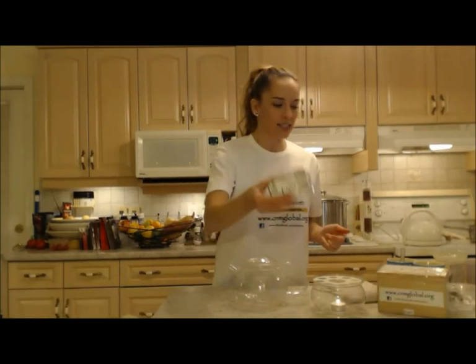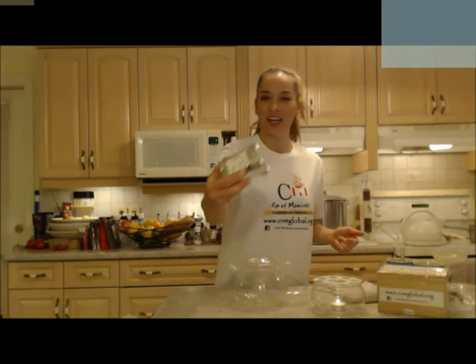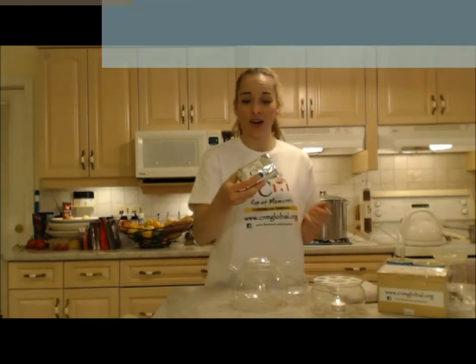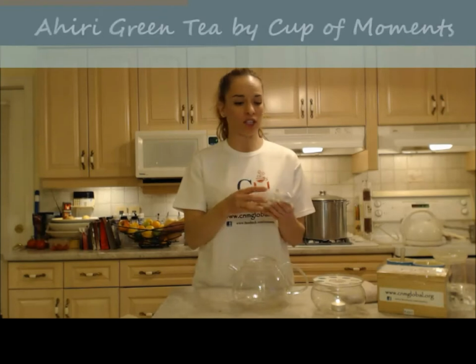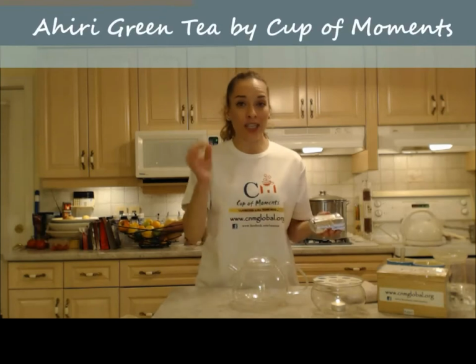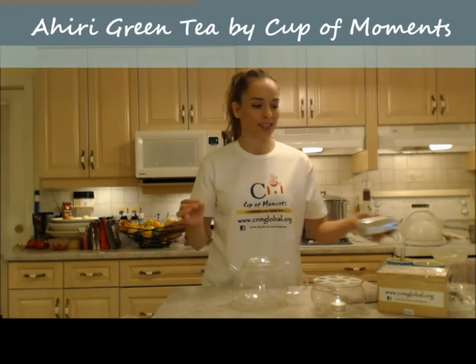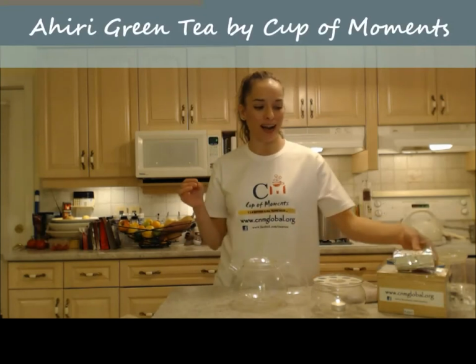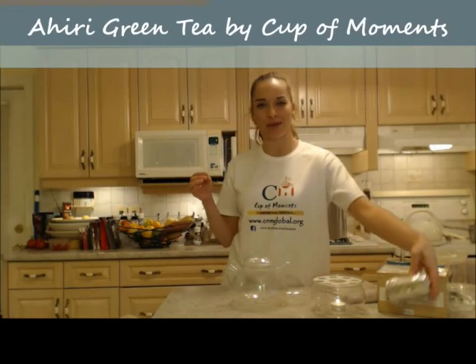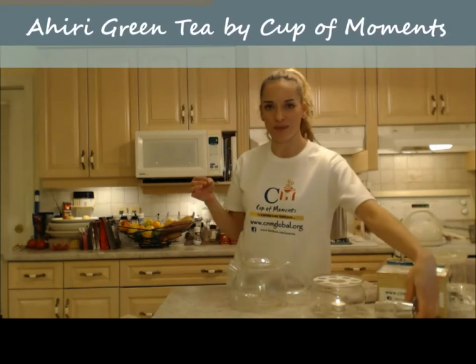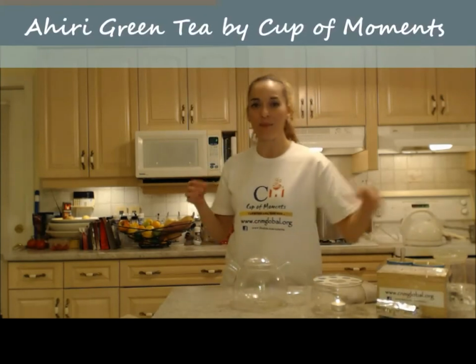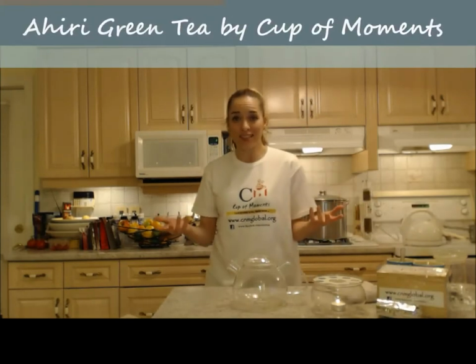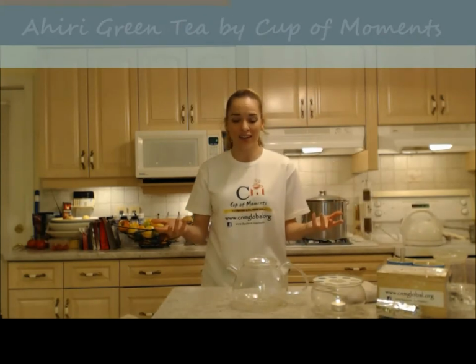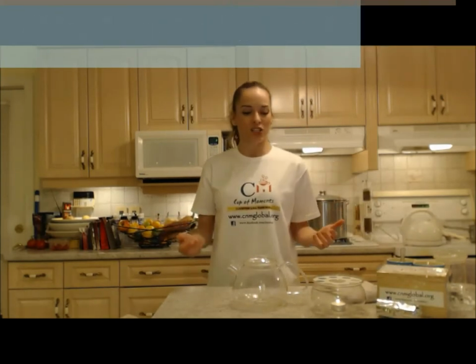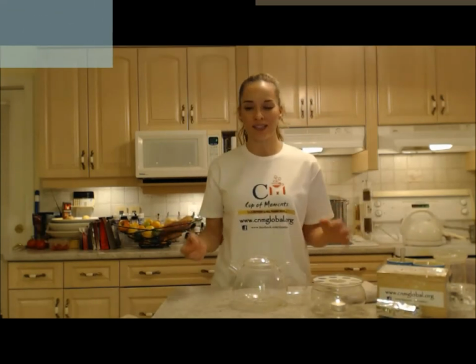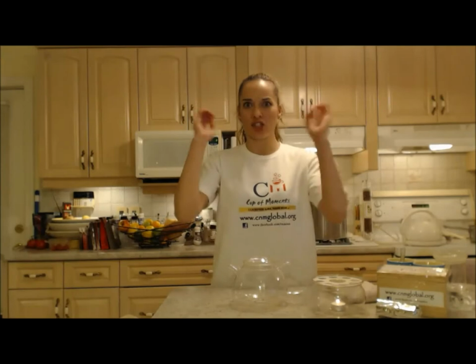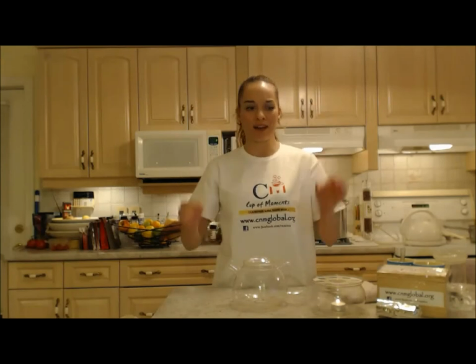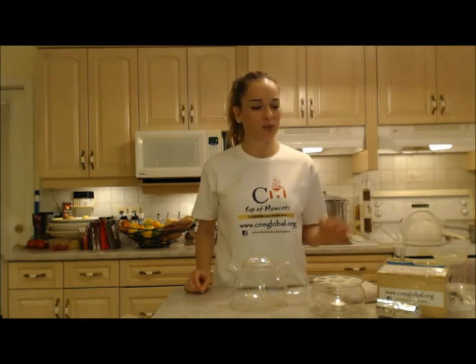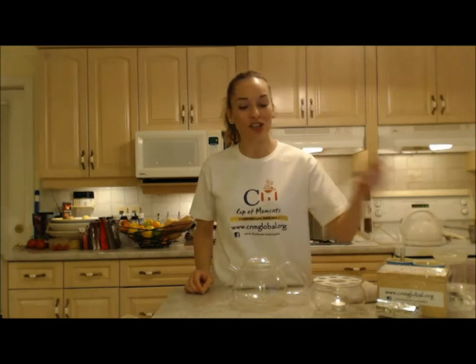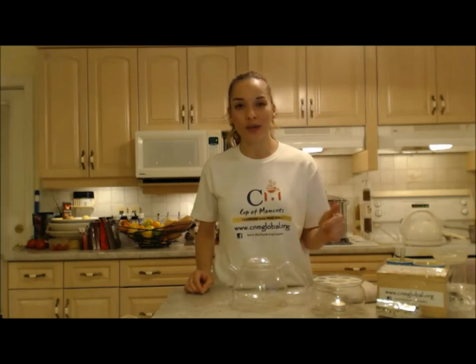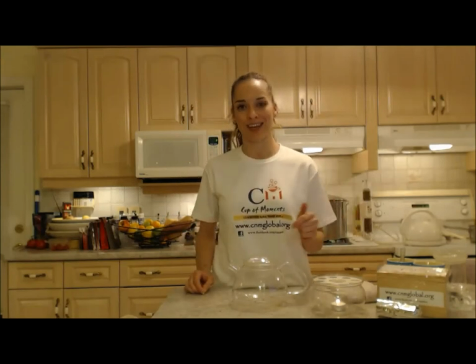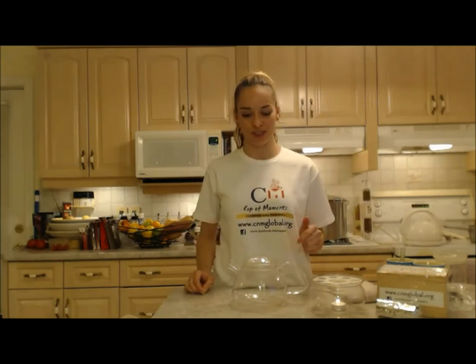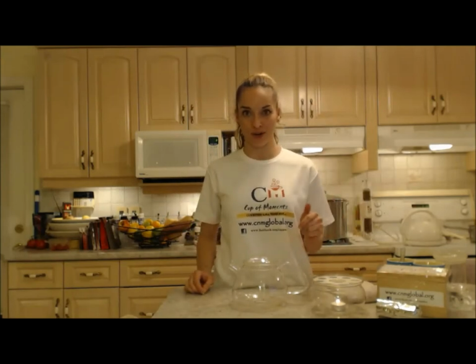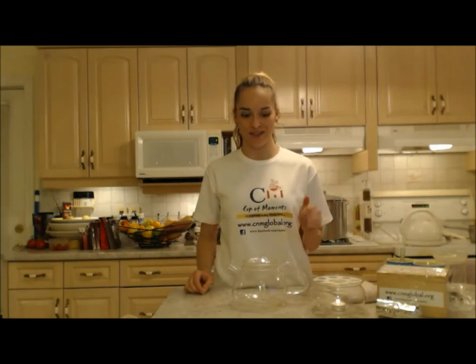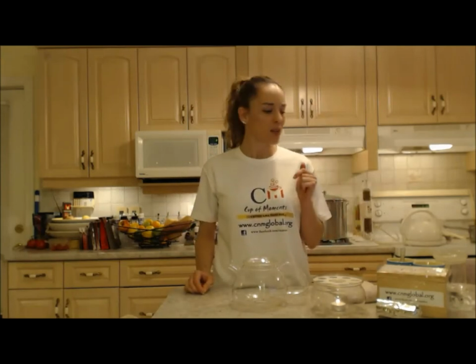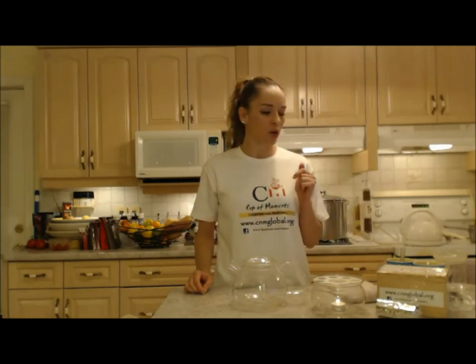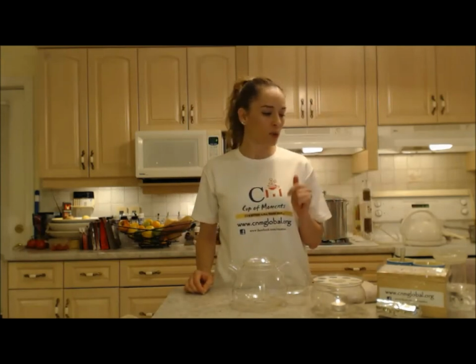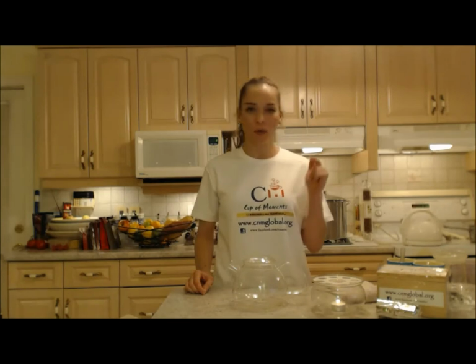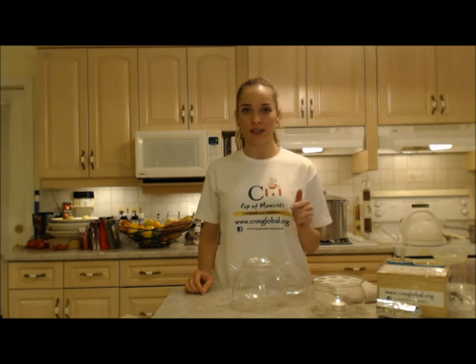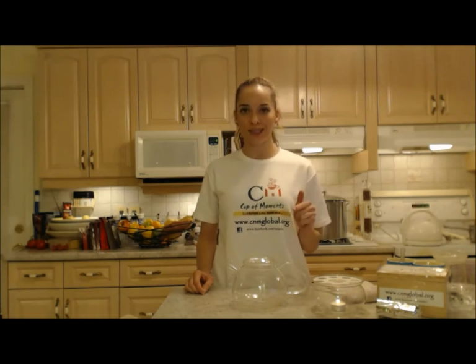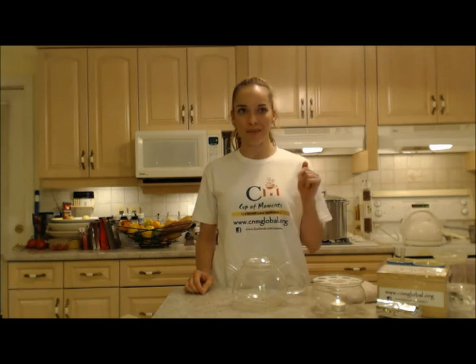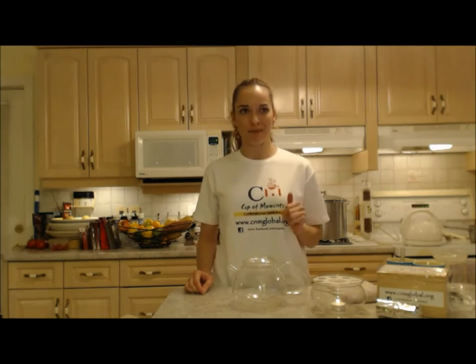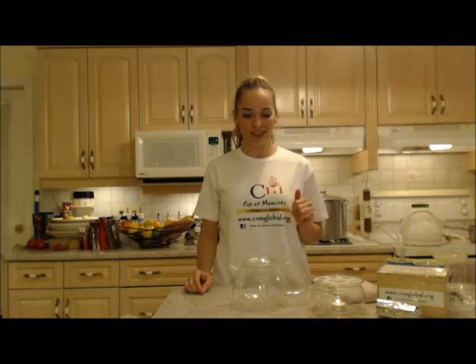This is the Ahiri. Now I know that Darjeeling tea is a black tea — it comes from this area as well and it's the champagne of teas. But this is also a green tea that comes from this area. So we're going to brew it up and tell you what it's like, Mom and I, both of us.